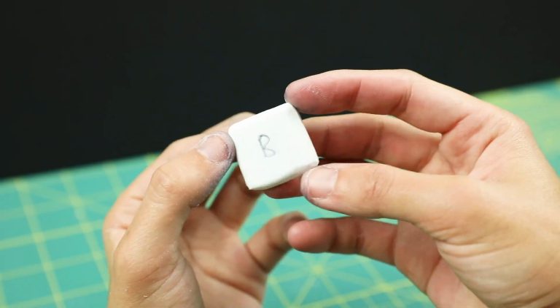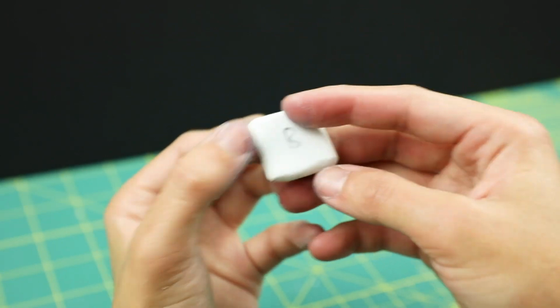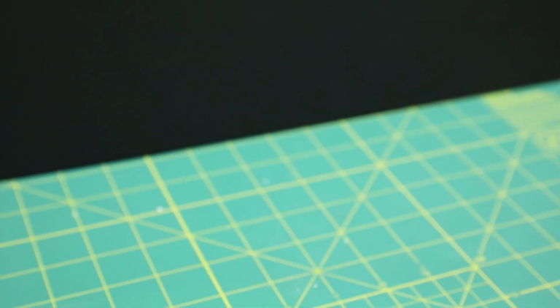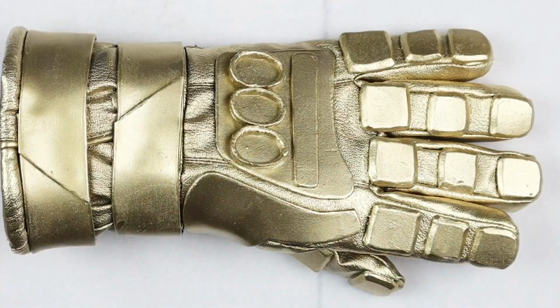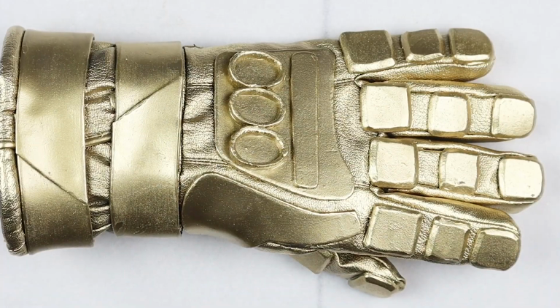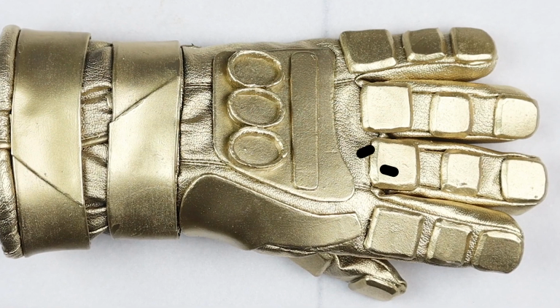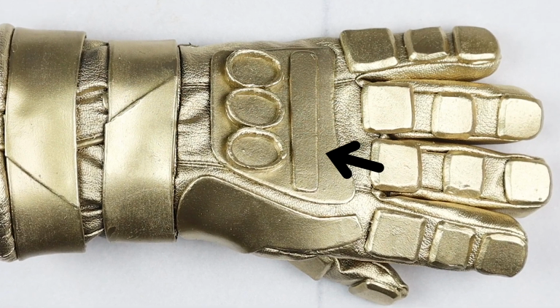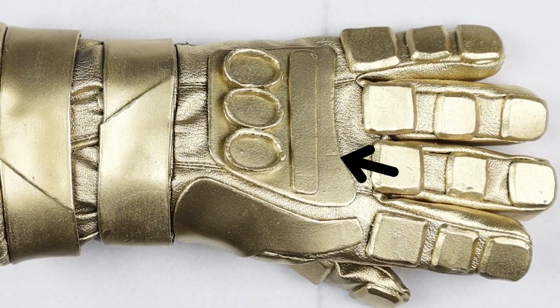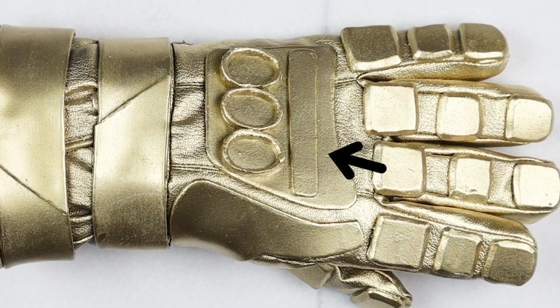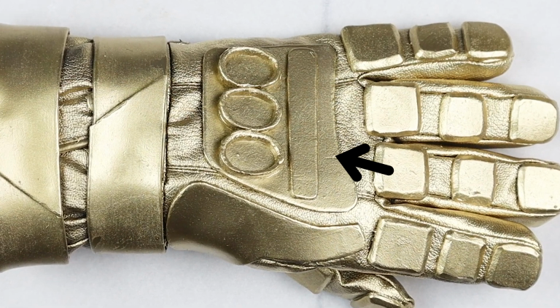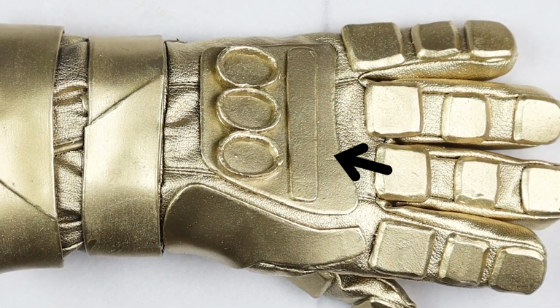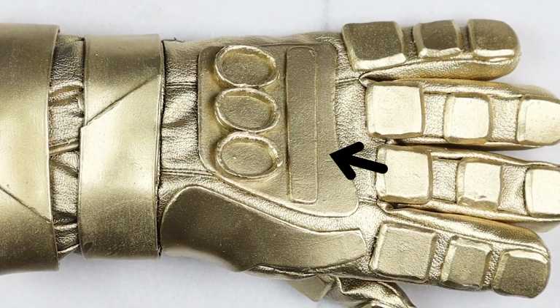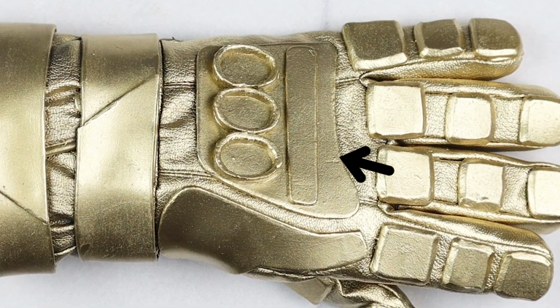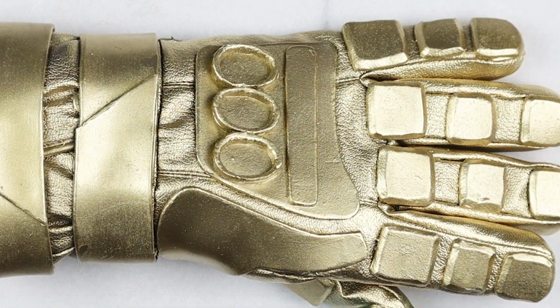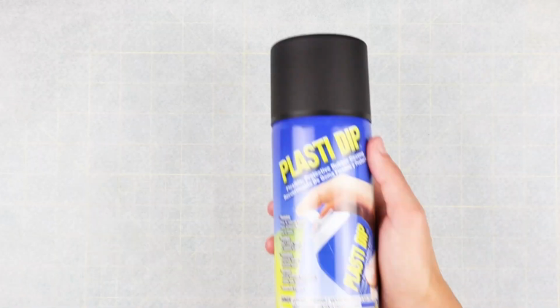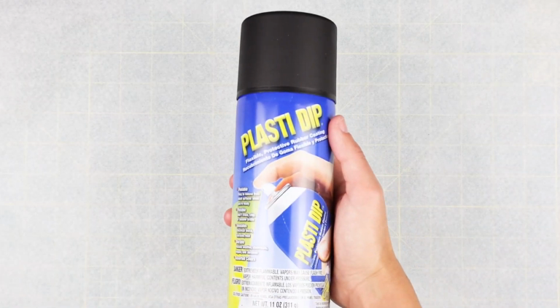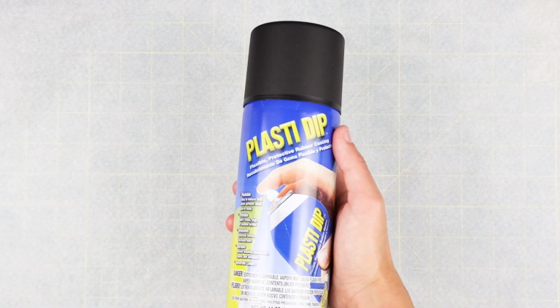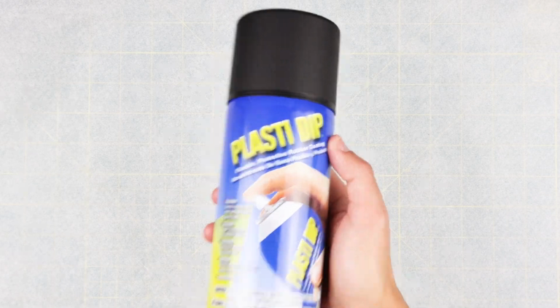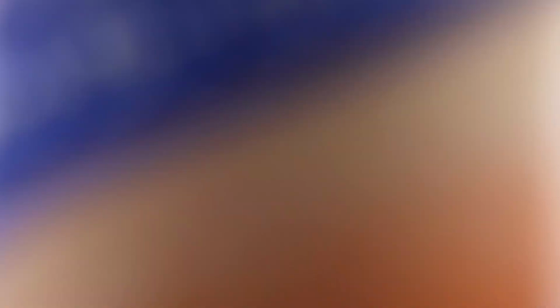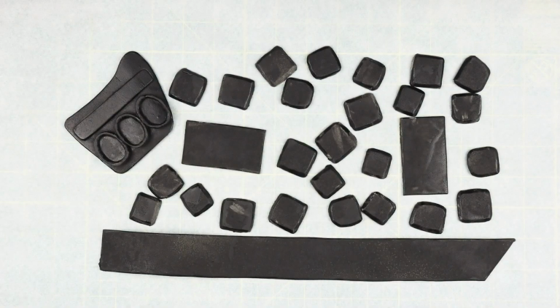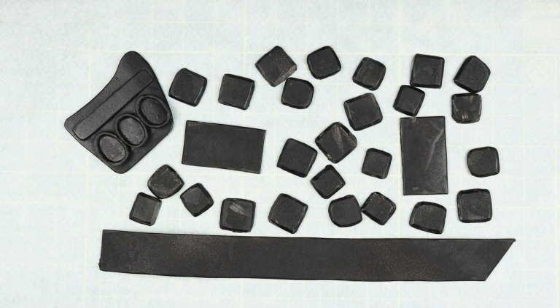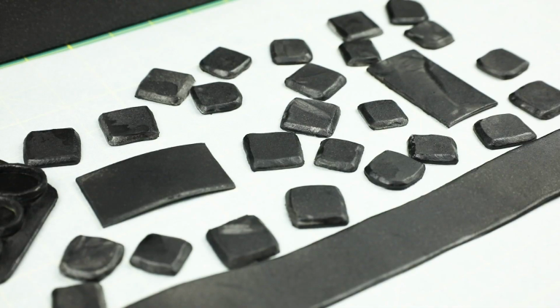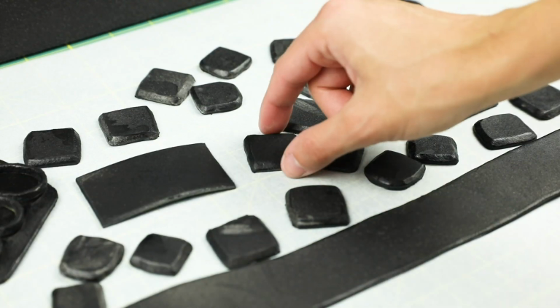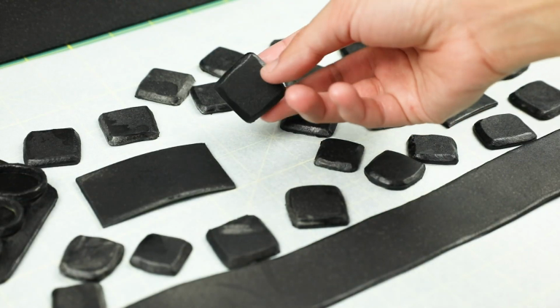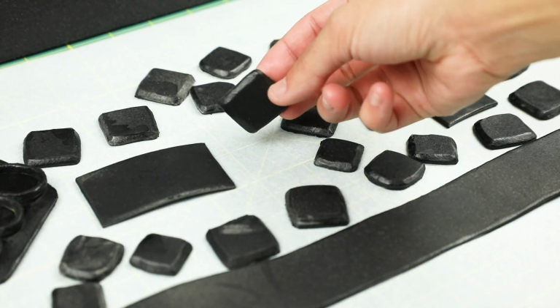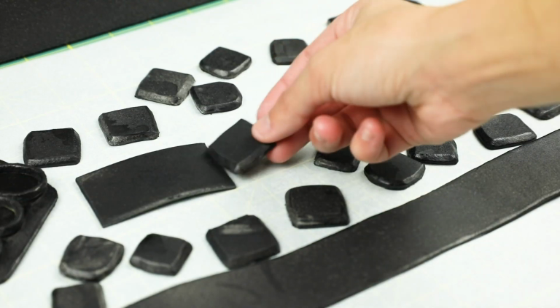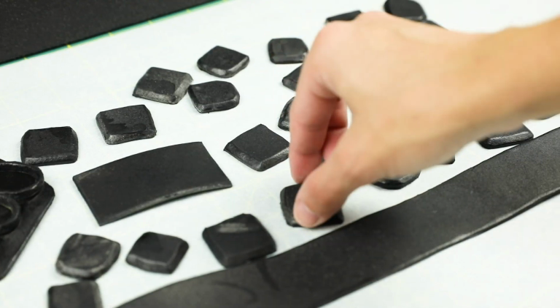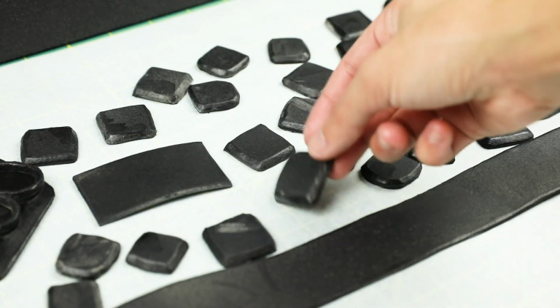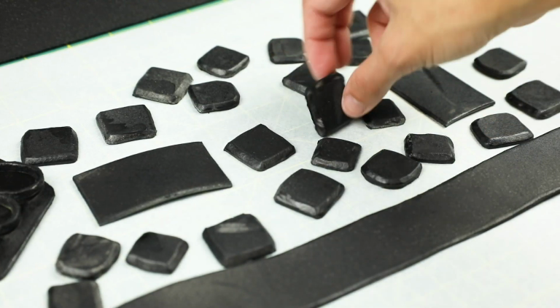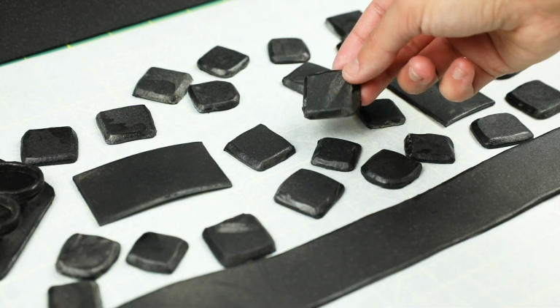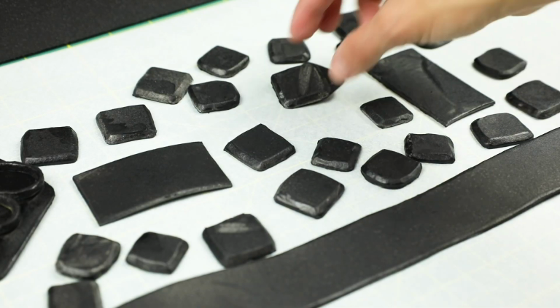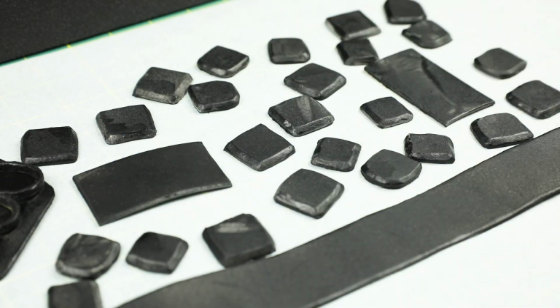Before we prep everything for painting, use barge cement glue to put together the pieces for the back of the hand. Then spray on two coats of Plasti-Dip on both sides of your pieces. It helps harden the foam so that the paint doesn't get absorbed into it.